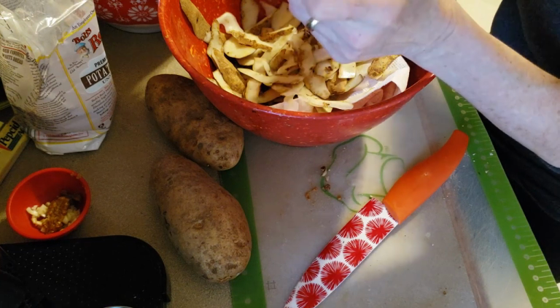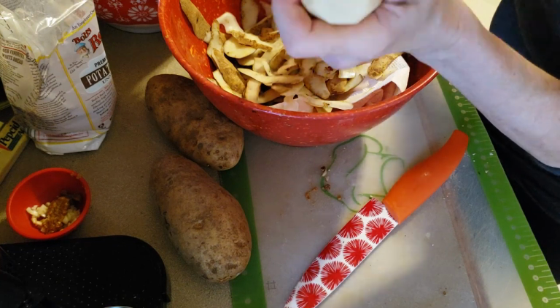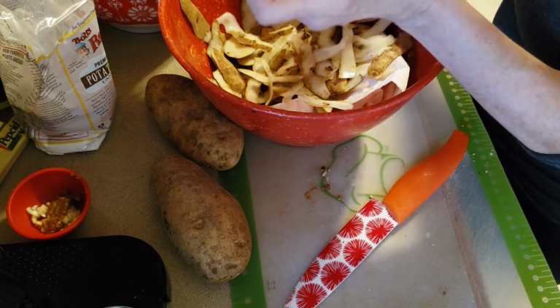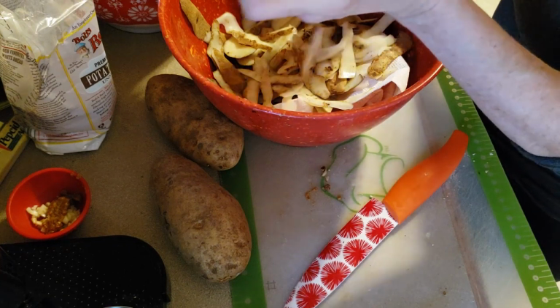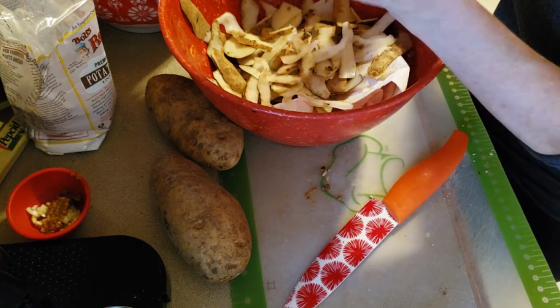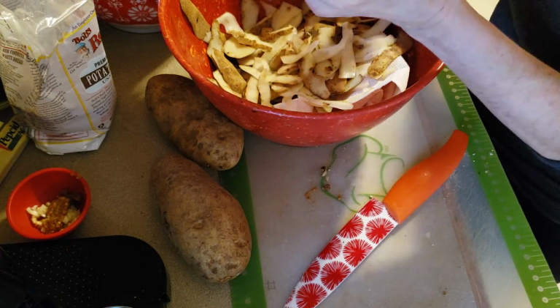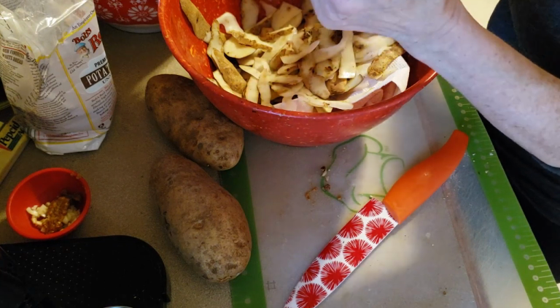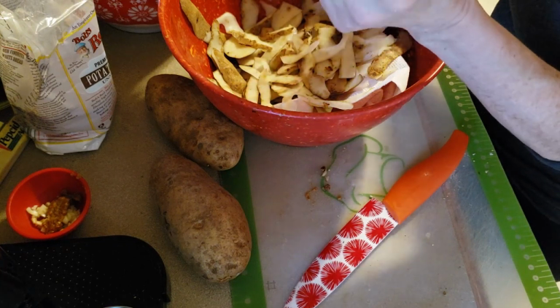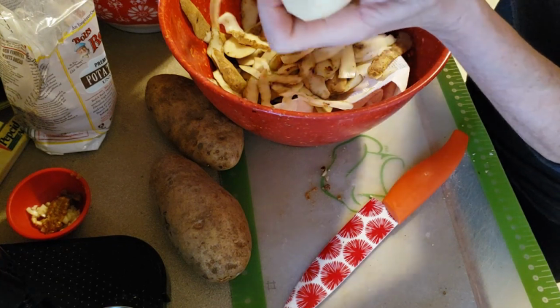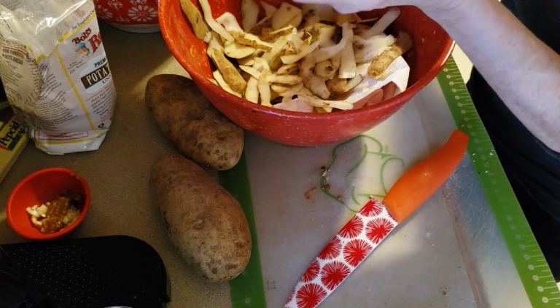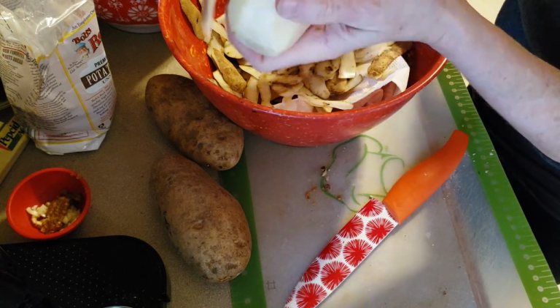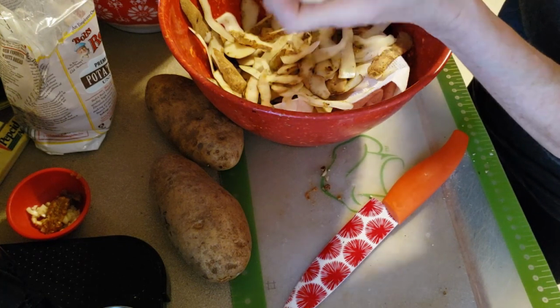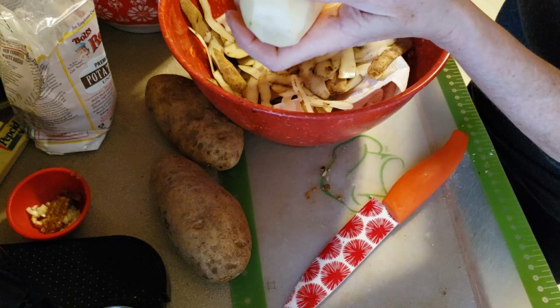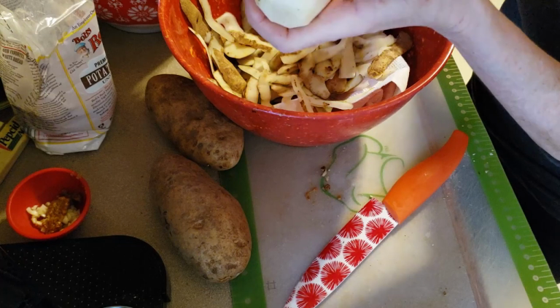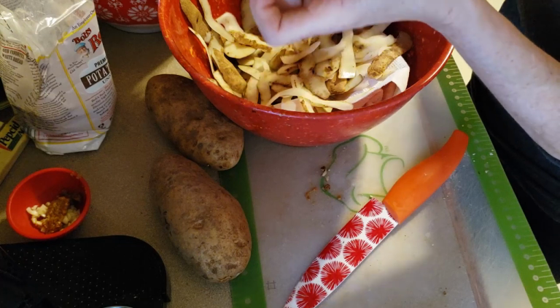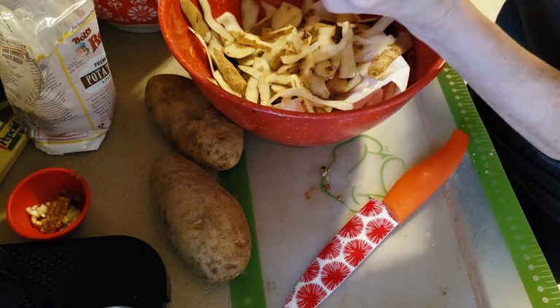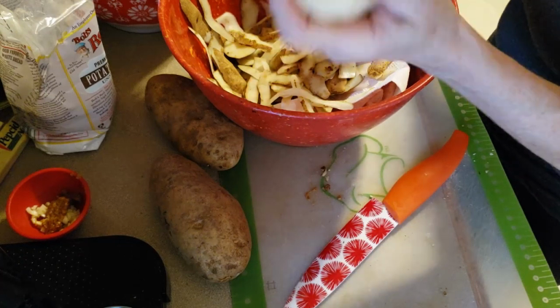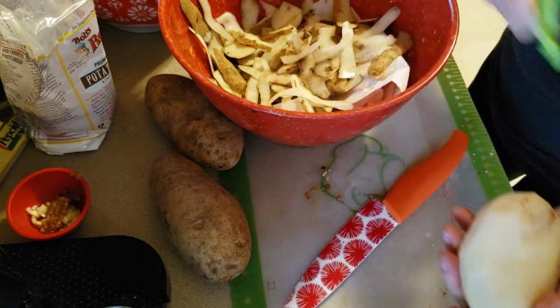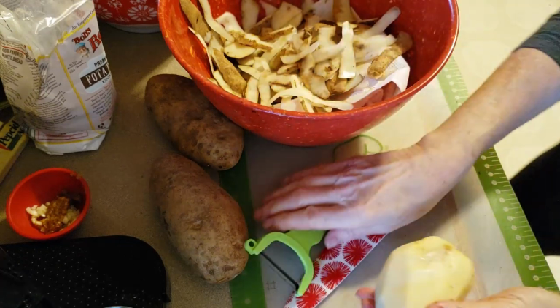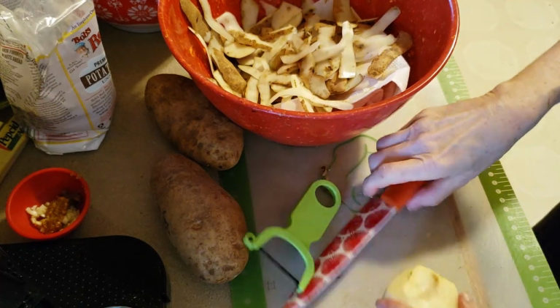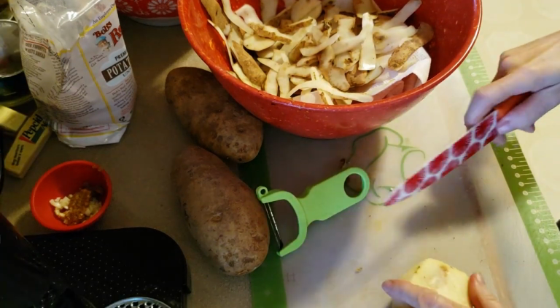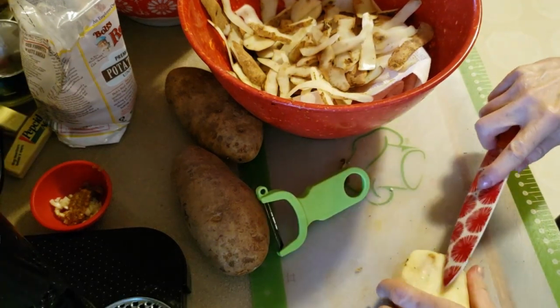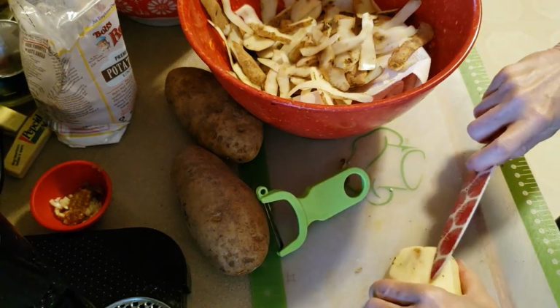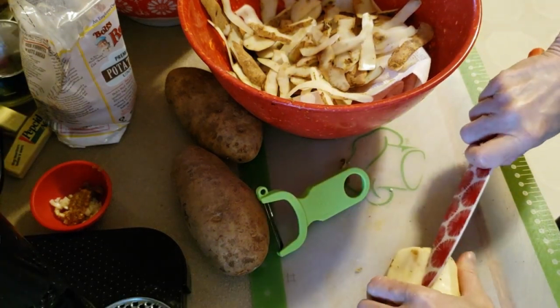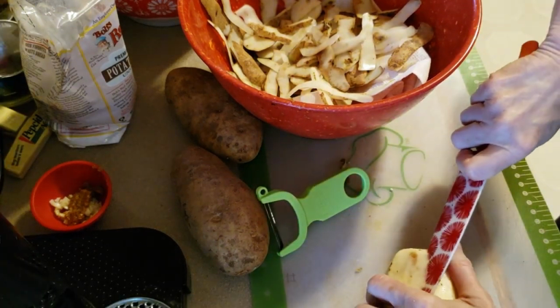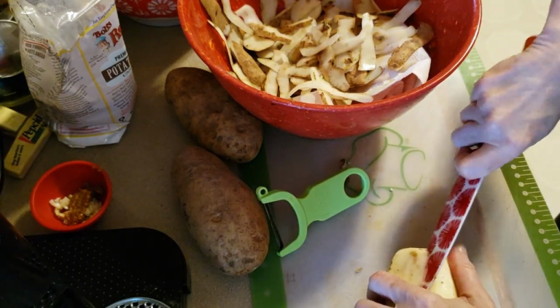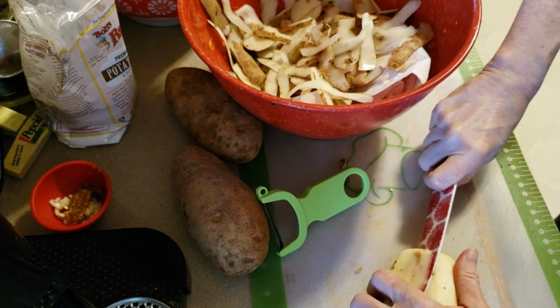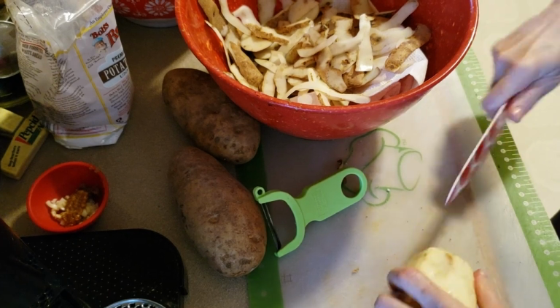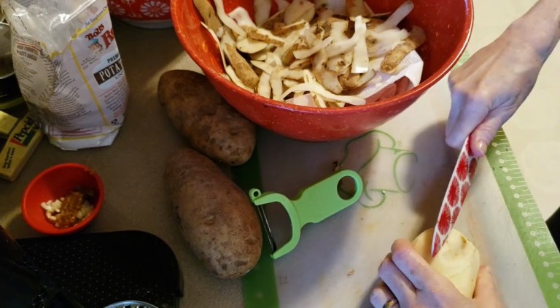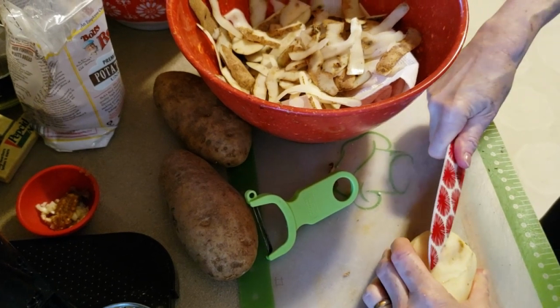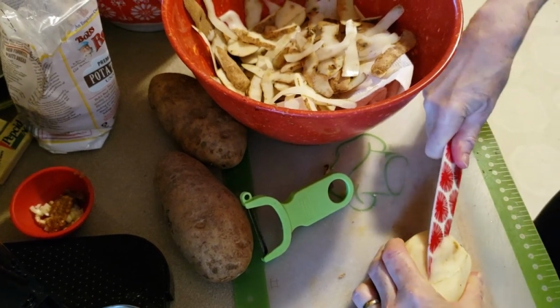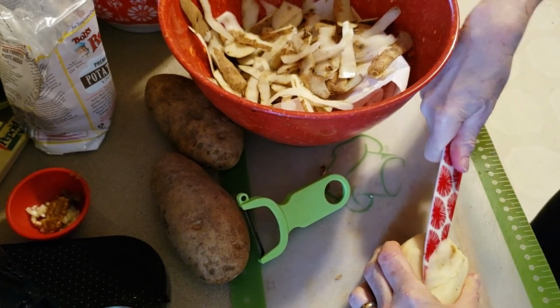While these are soaking in water, I'm going to go wrap a couple gifts for tonight. That way I feel like I'm at least somewhat prepared for this.